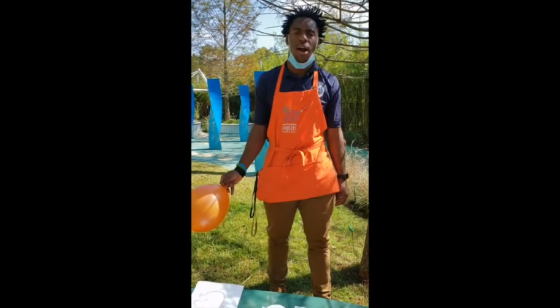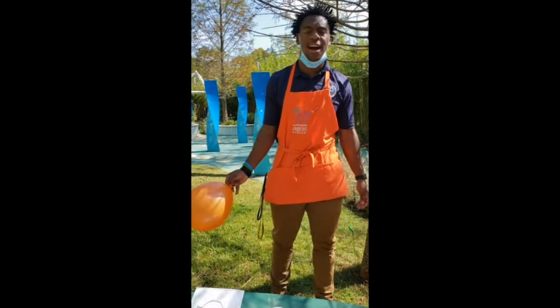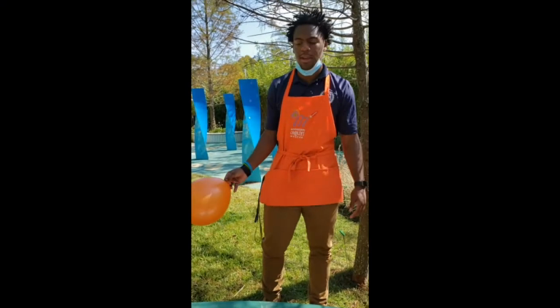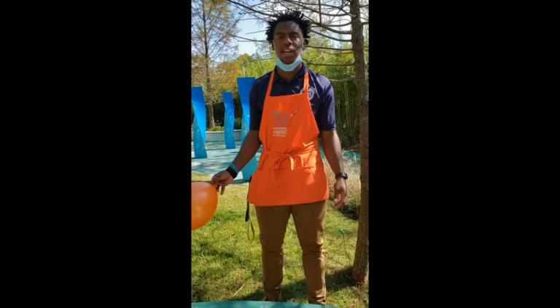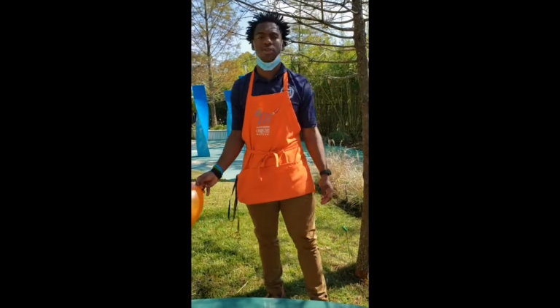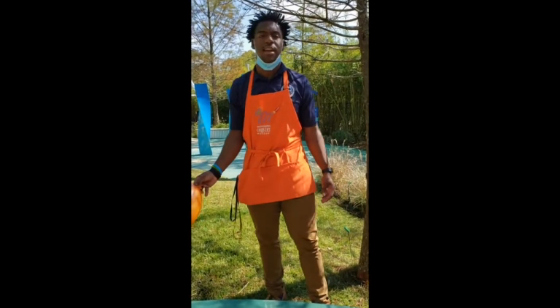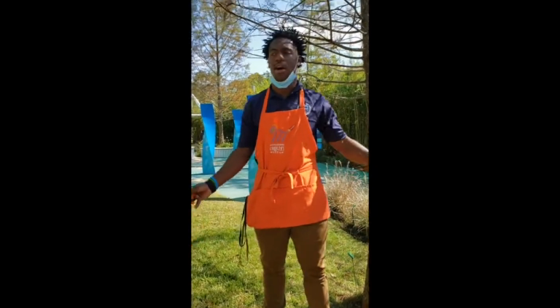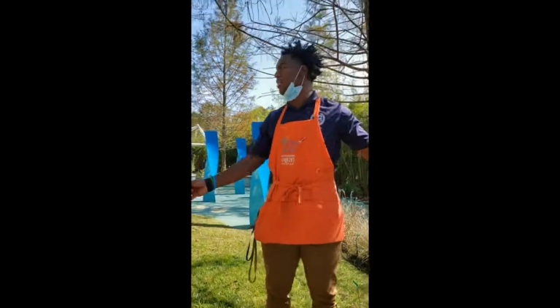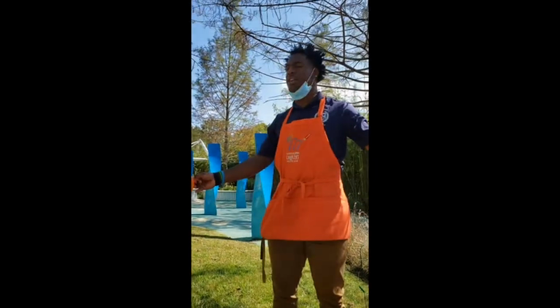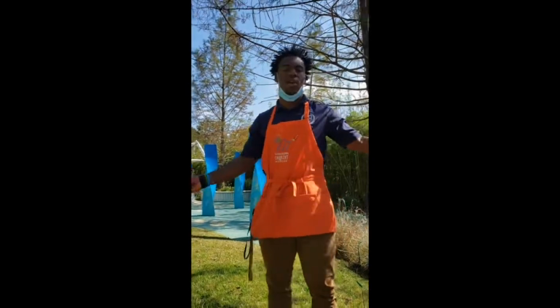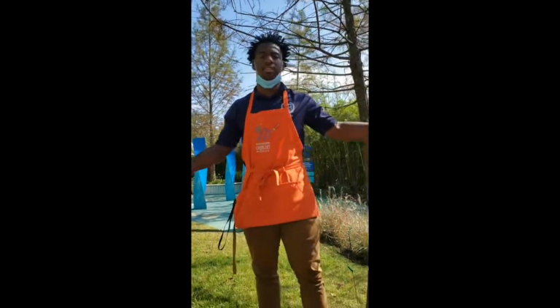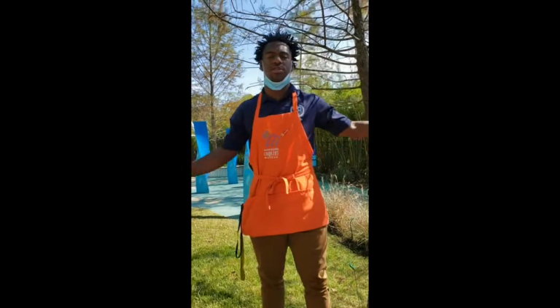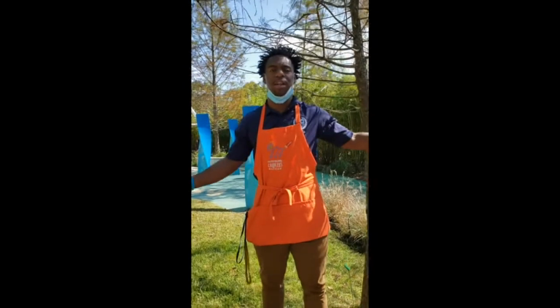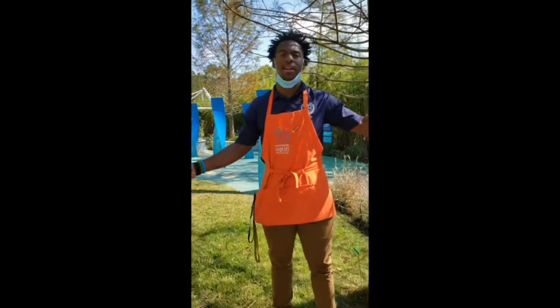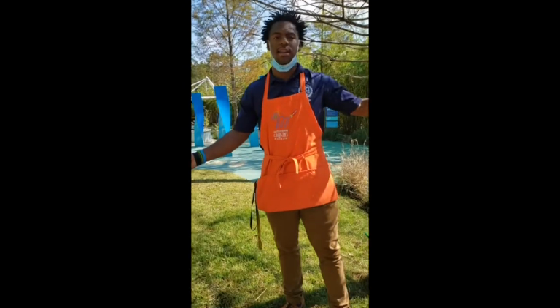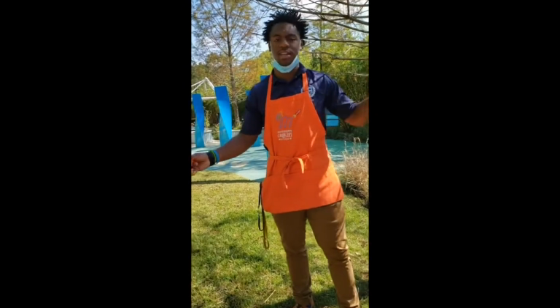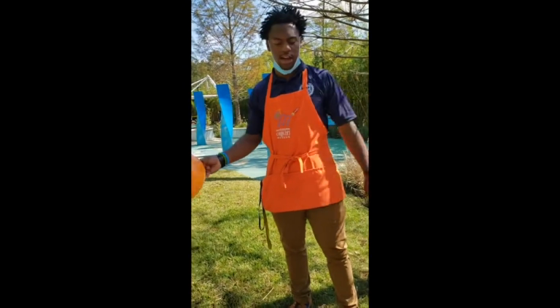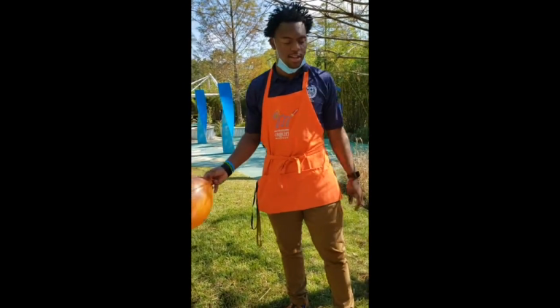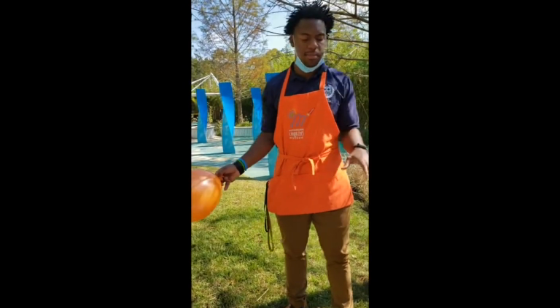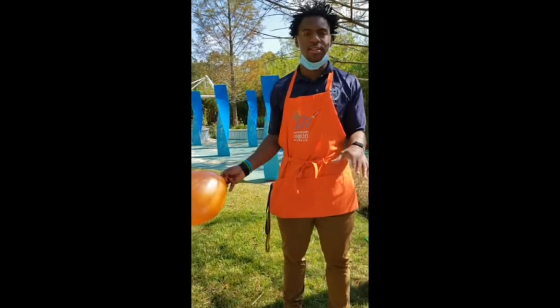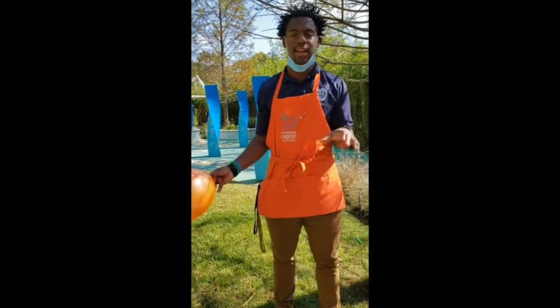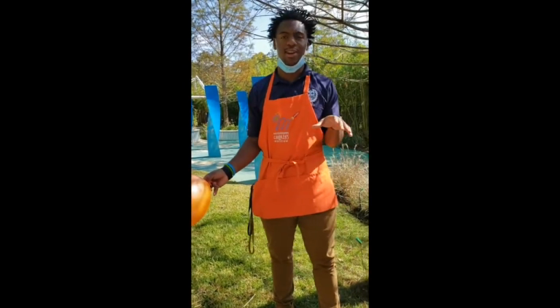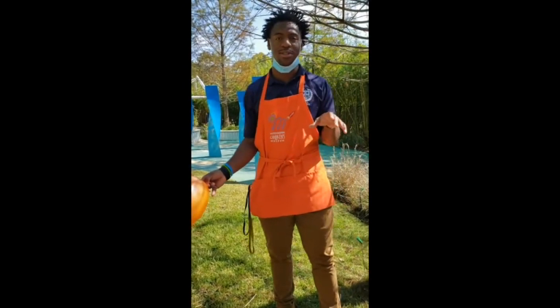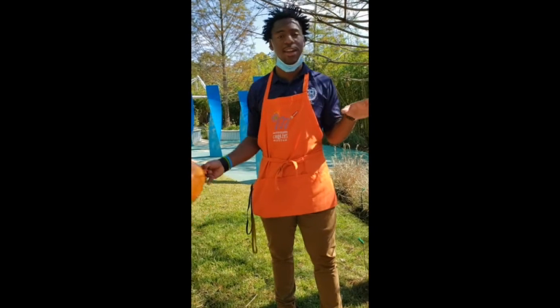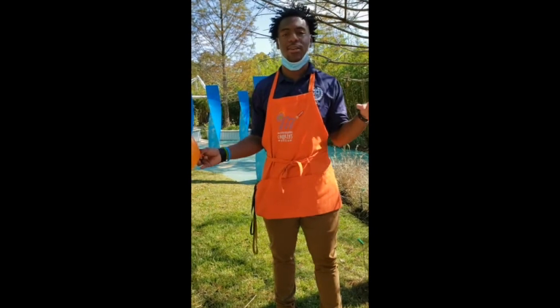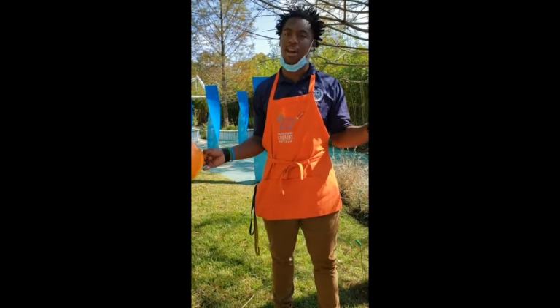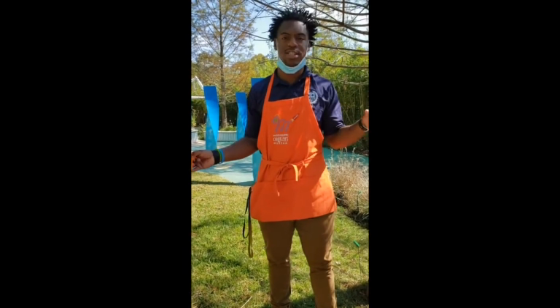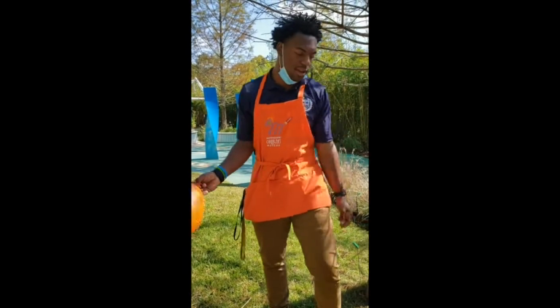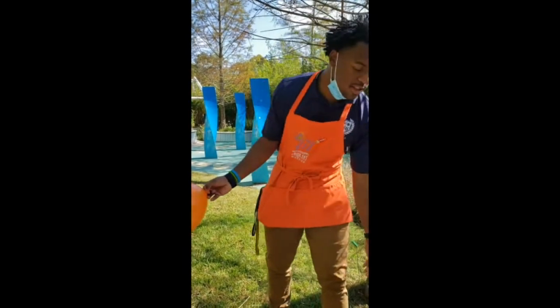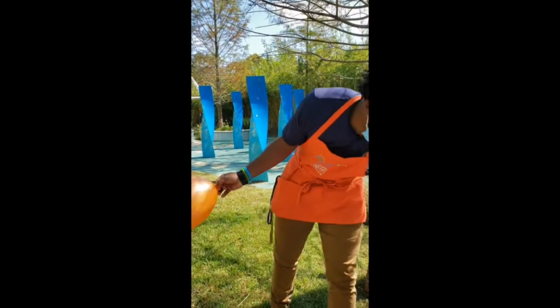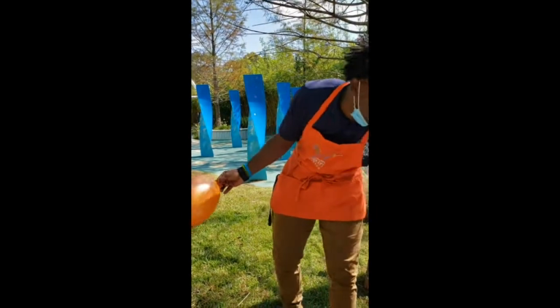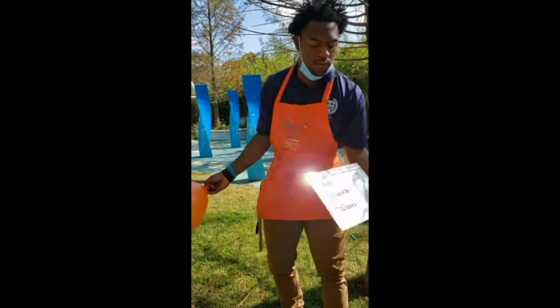Alright guys, I'm here with Tinker for Tuesday, and we are here in our lovely literacy garden at Mississippi Treasure Museum. My name is Malik. Let's get started guys — the name of this activity is called Dancing Ghosts. It's Halloween, you've got to get a little spooky, so let's go through the materials.